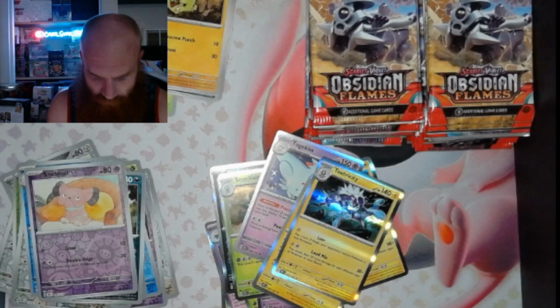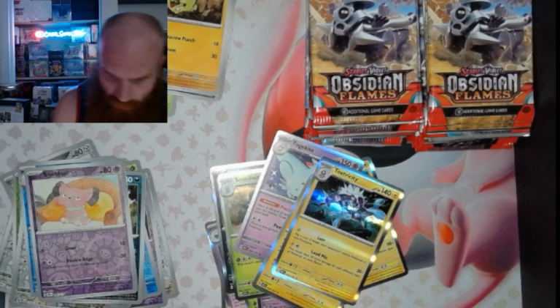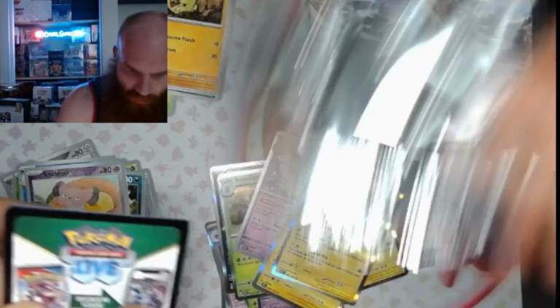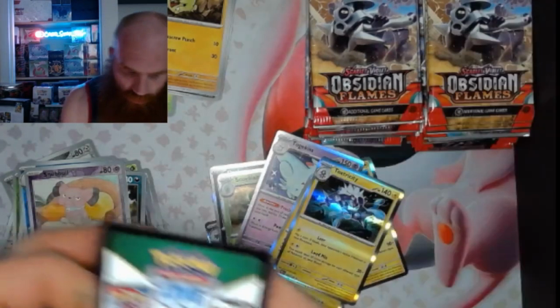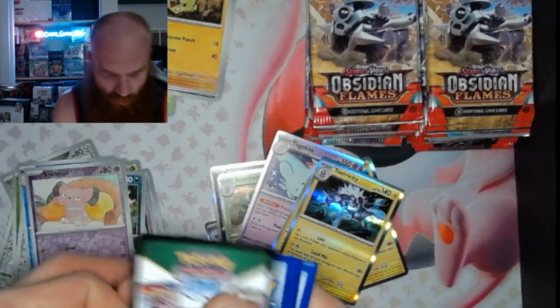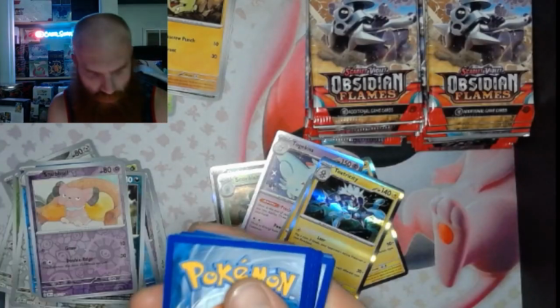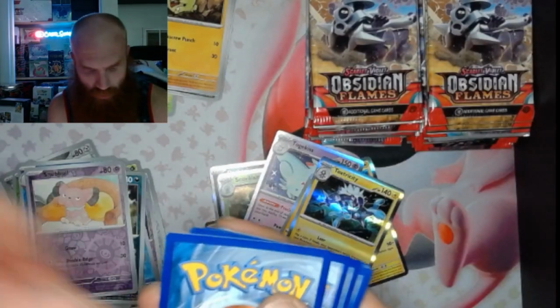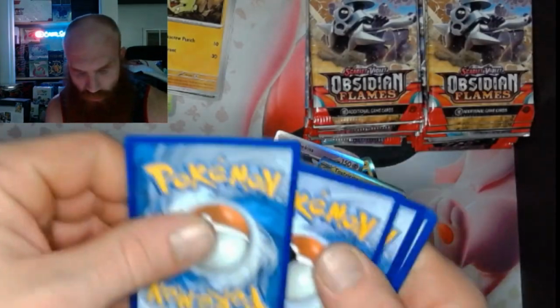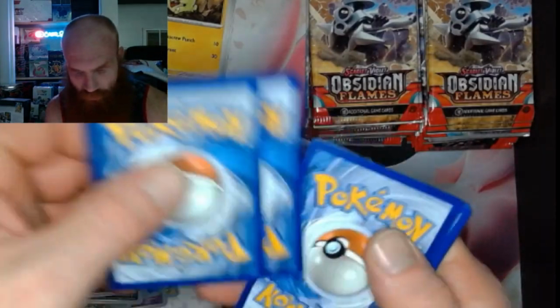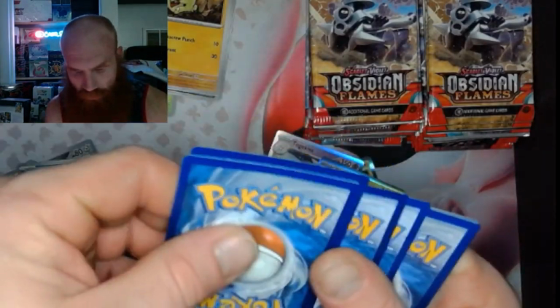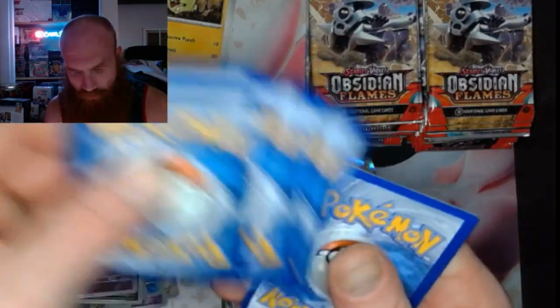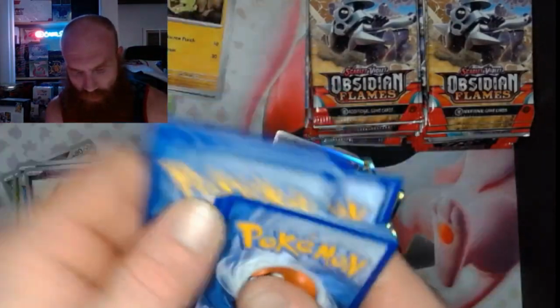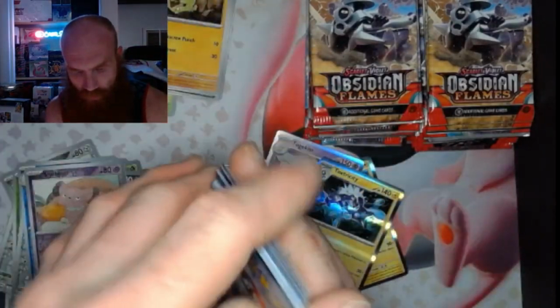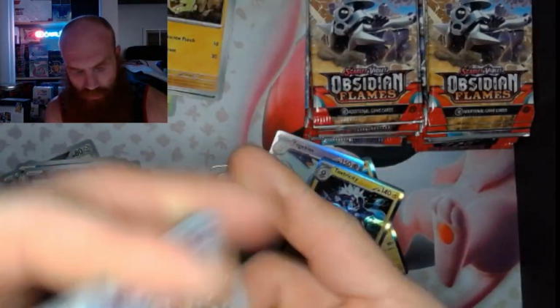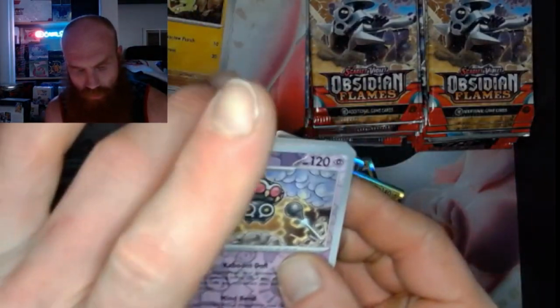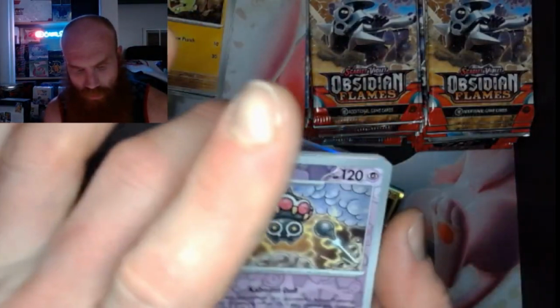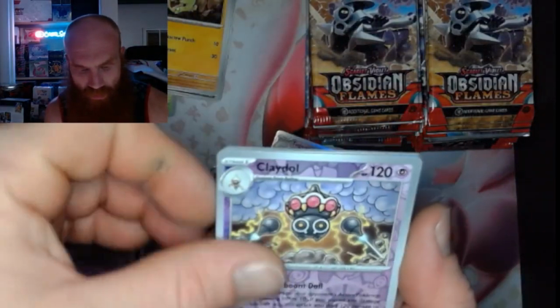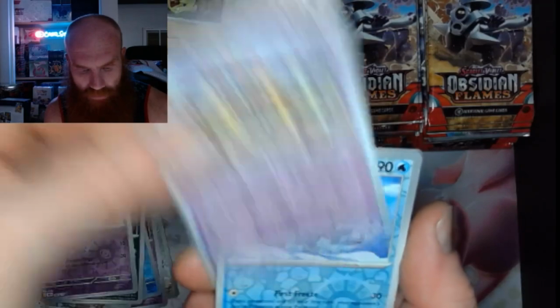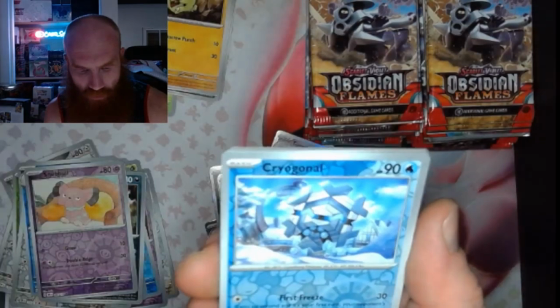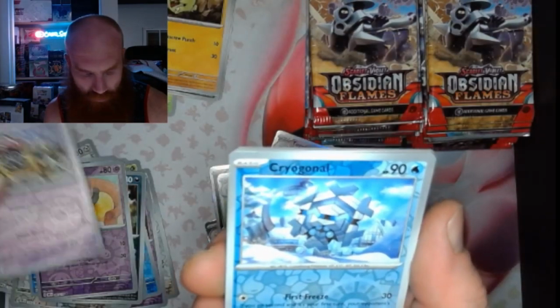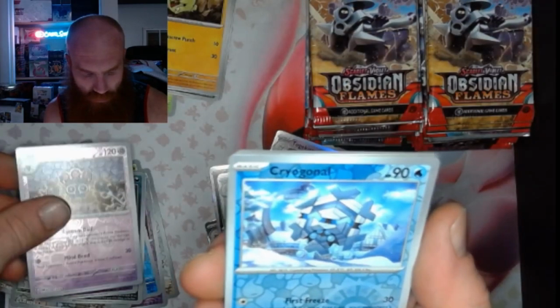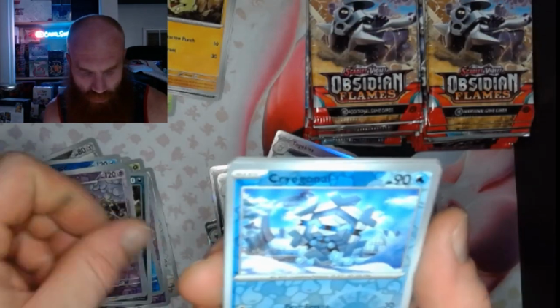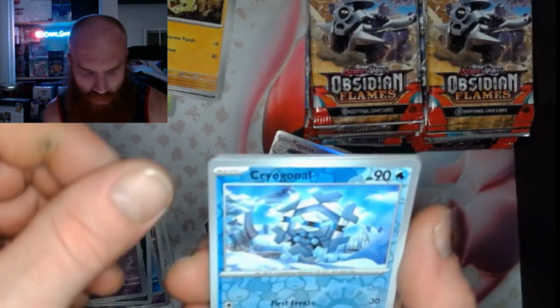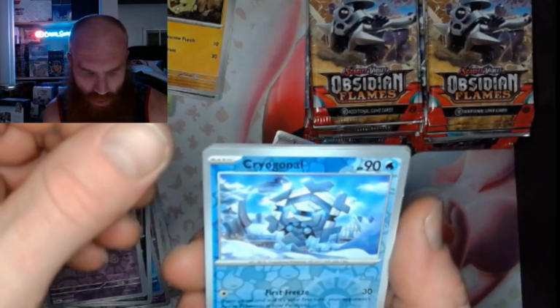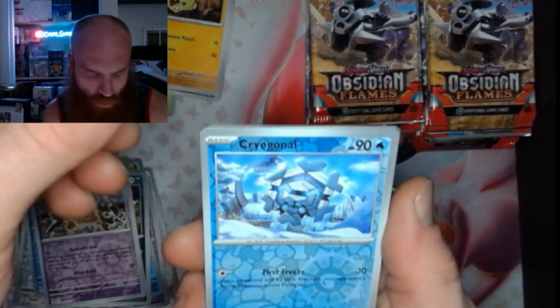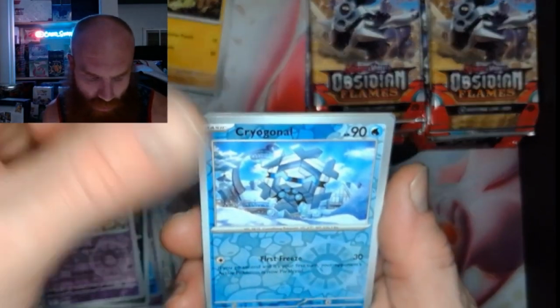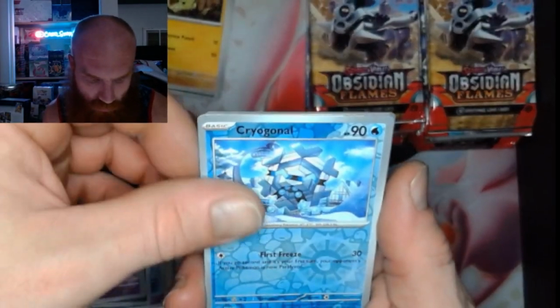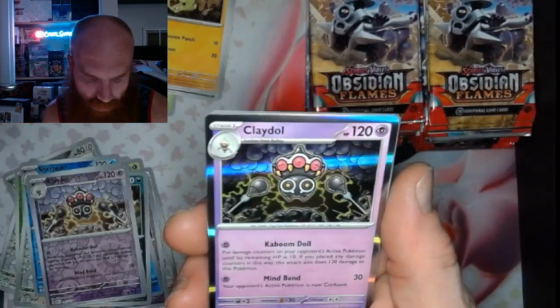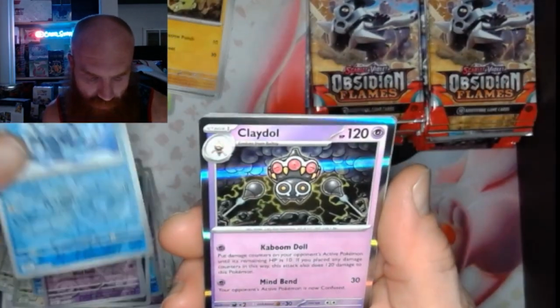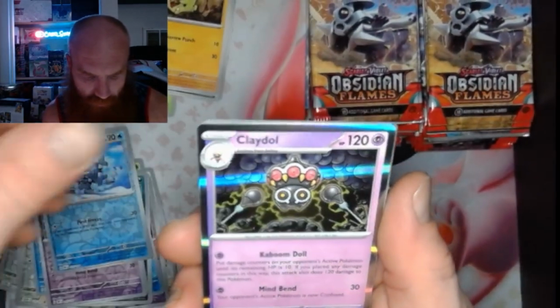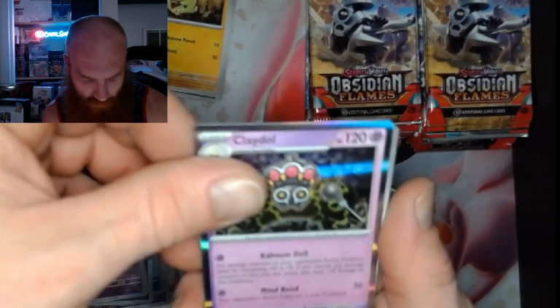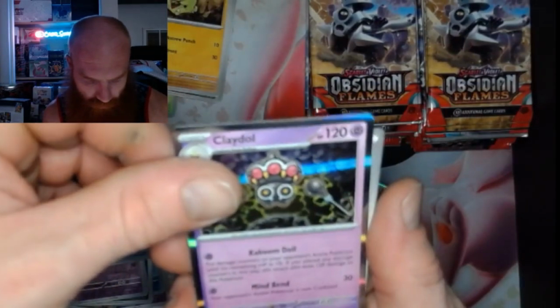We are going onward and upward. Pack 21: got a Claydol, a Cryogonal, and a Claydol again.